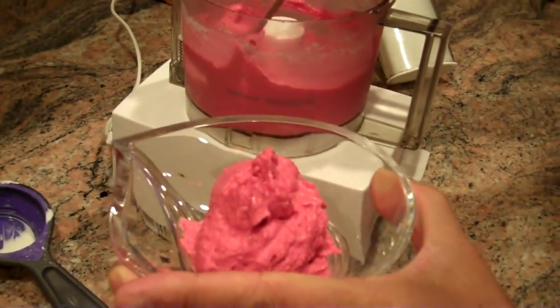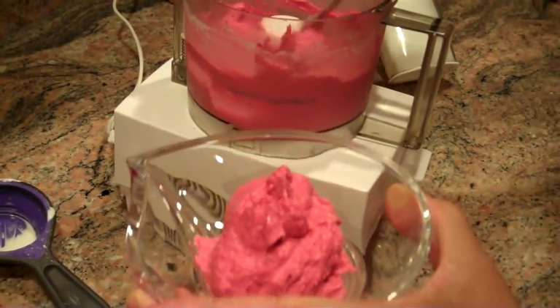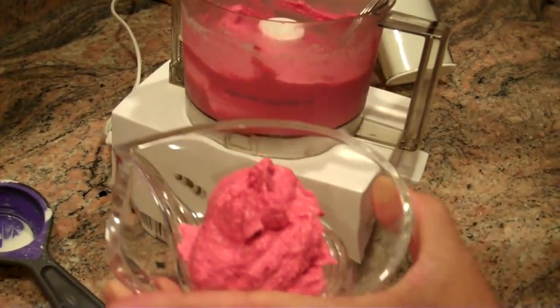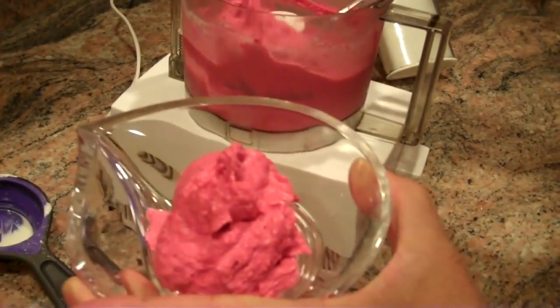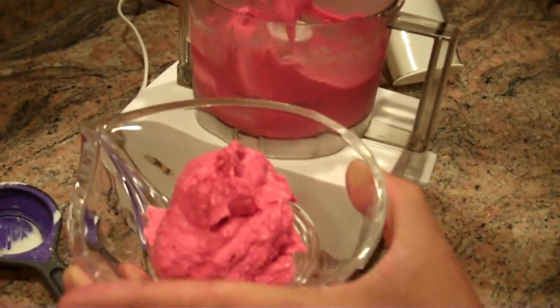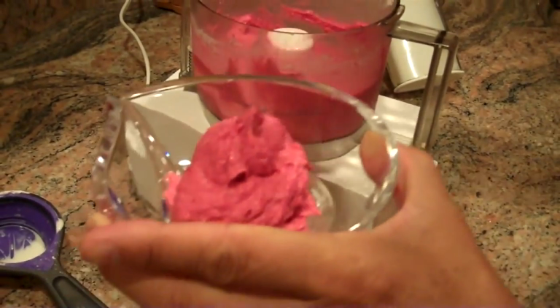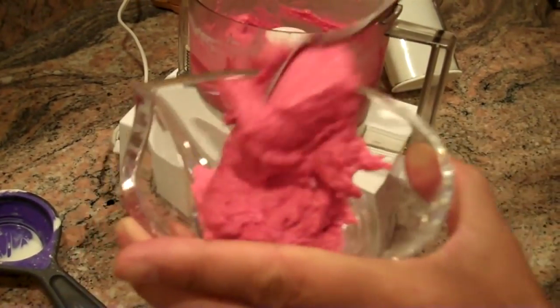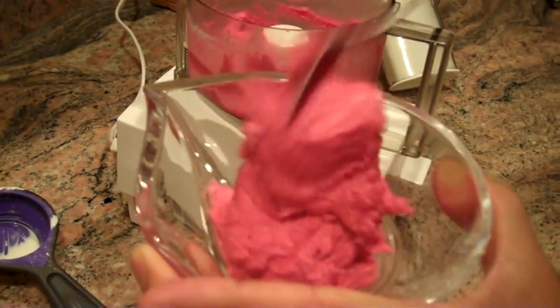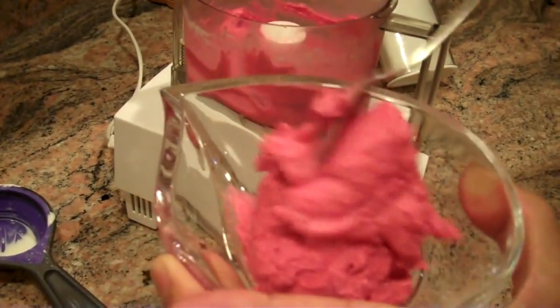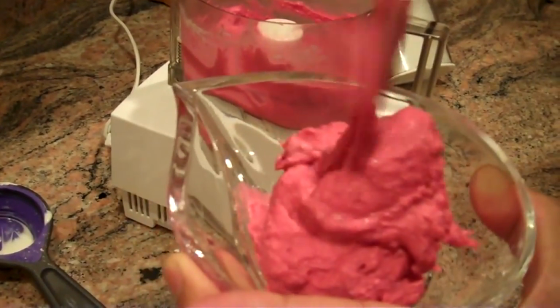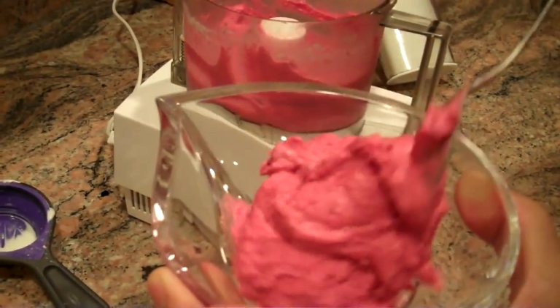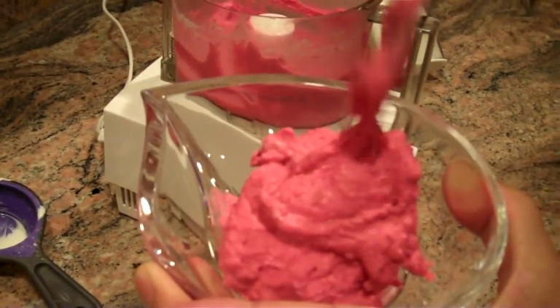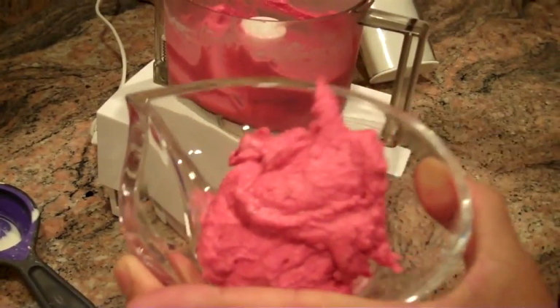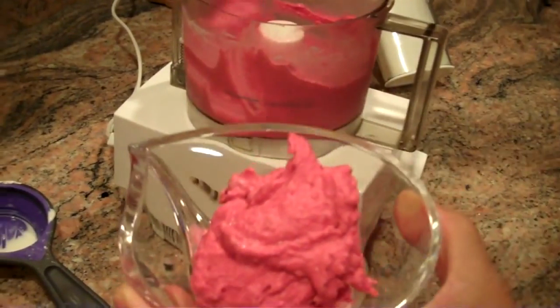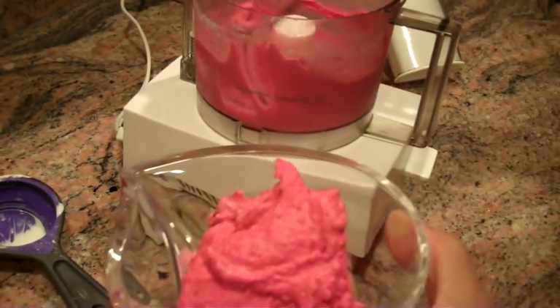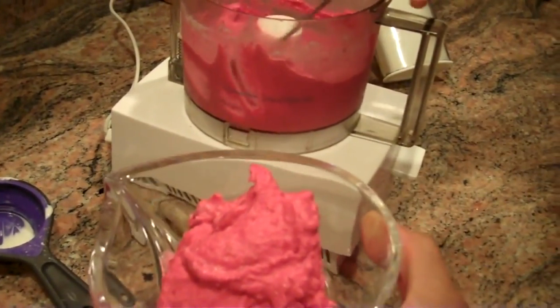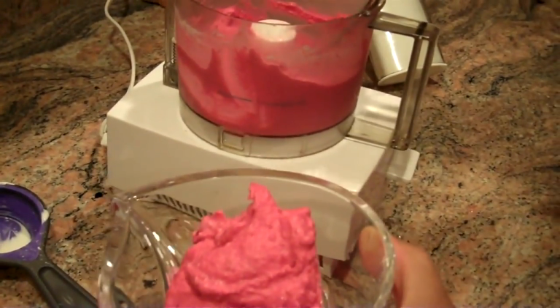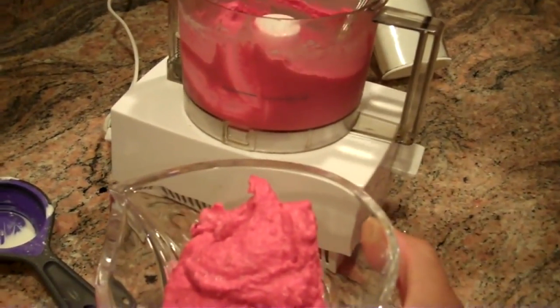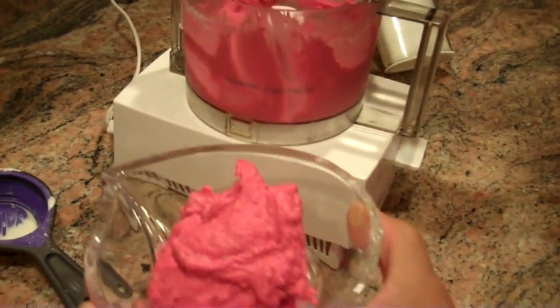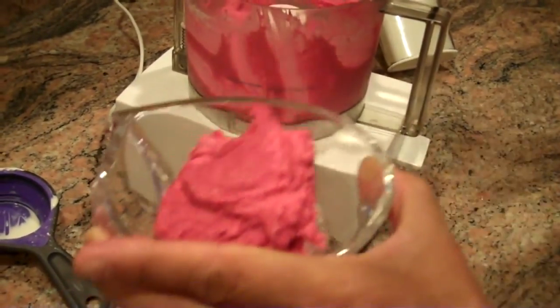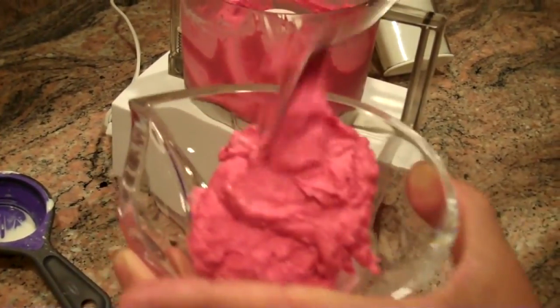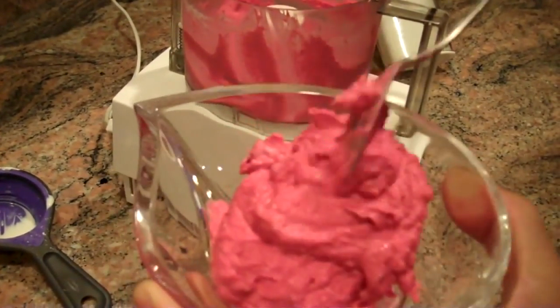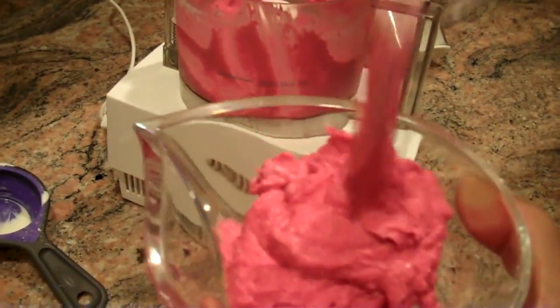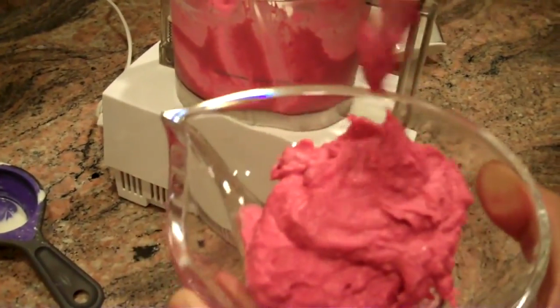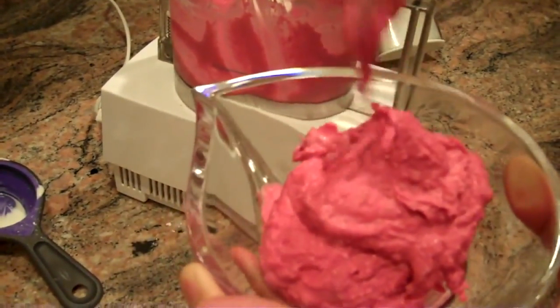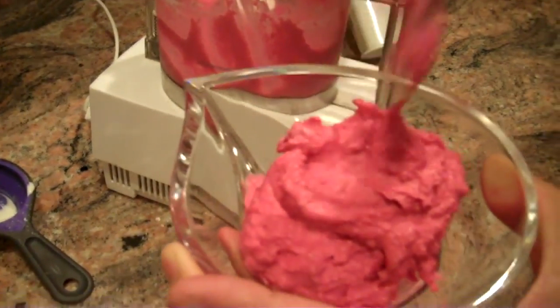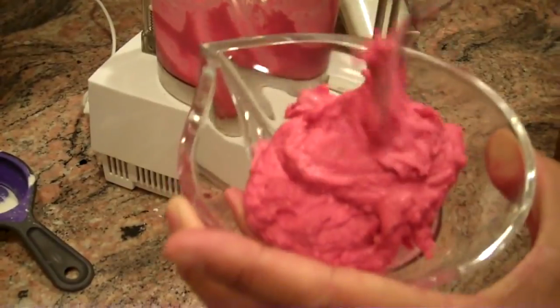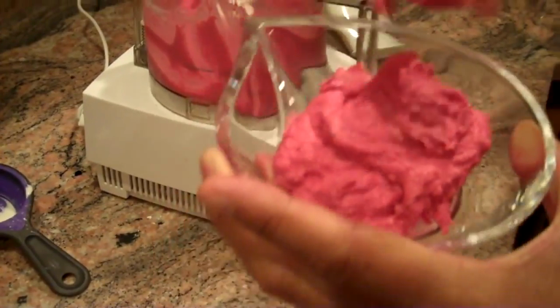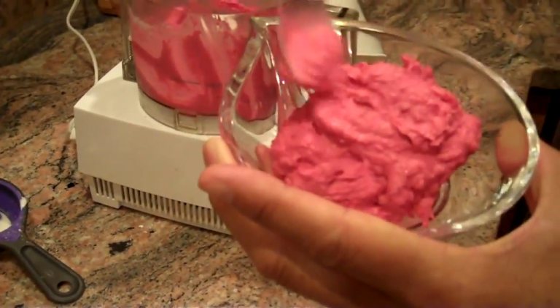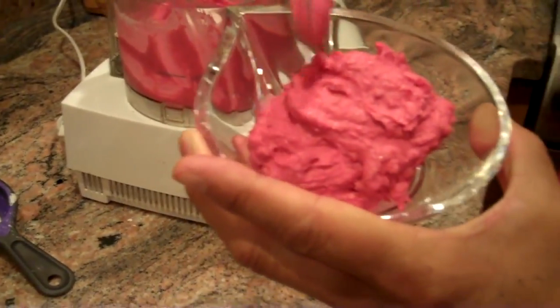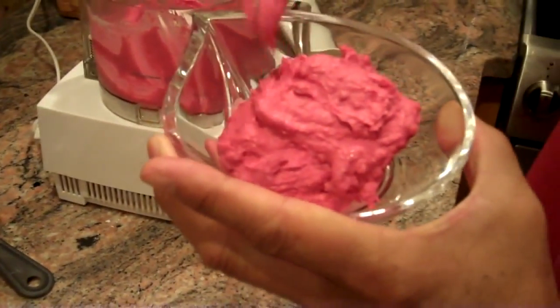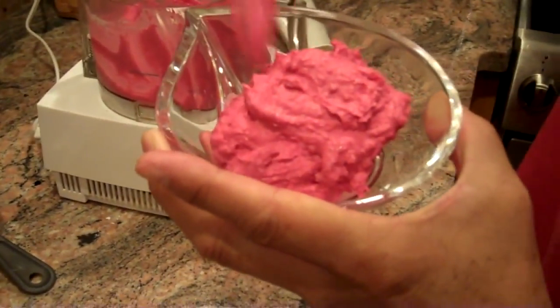You can use a larger food processor so you could make four or five helpings. This is a pretty good serving of this ice cream.